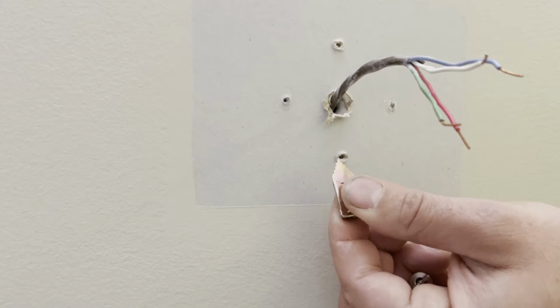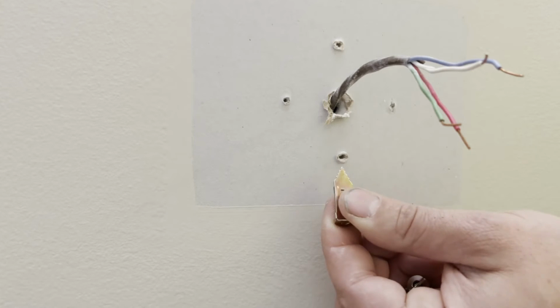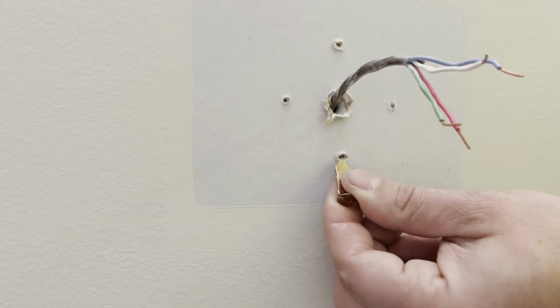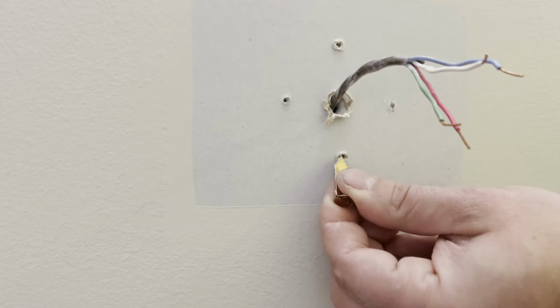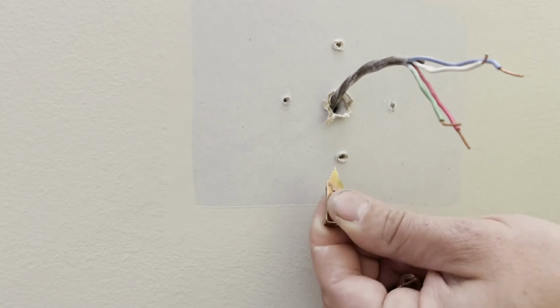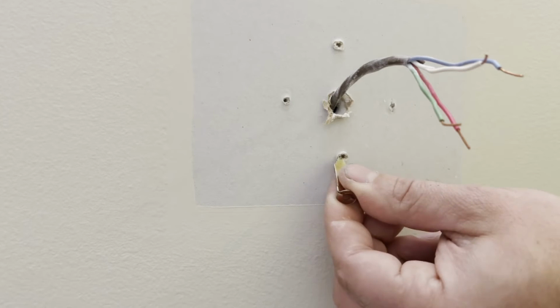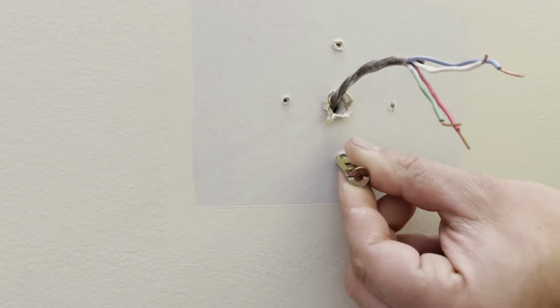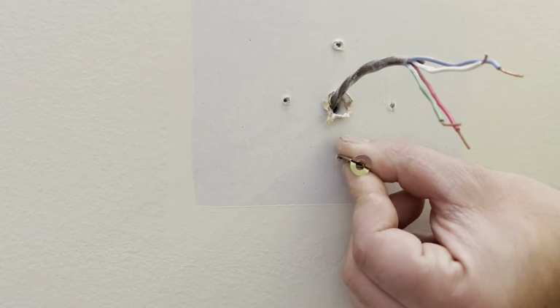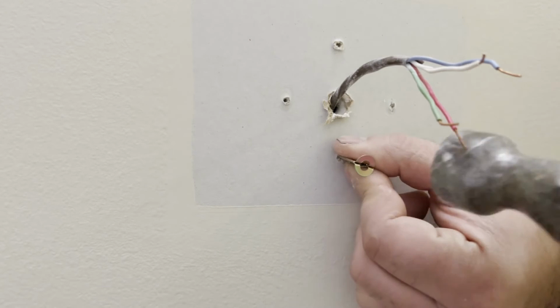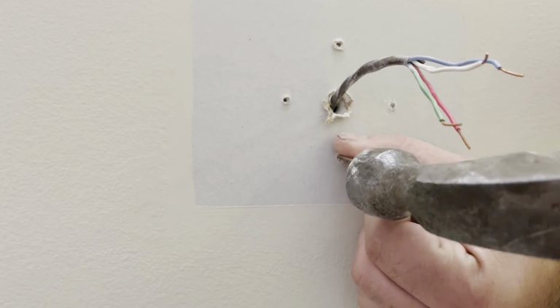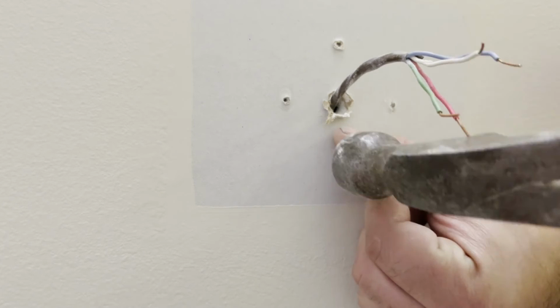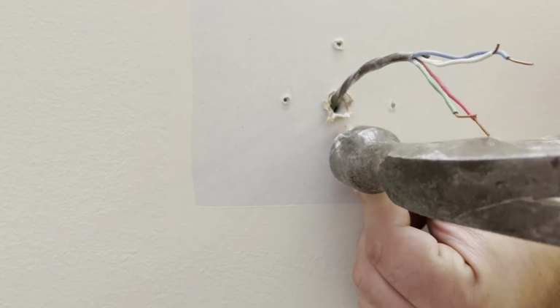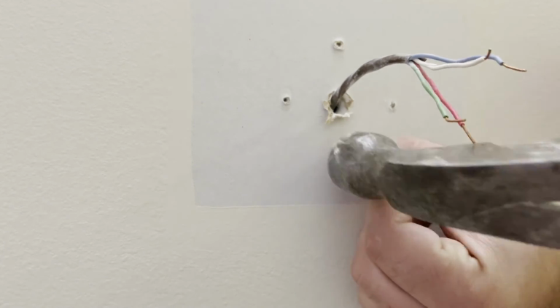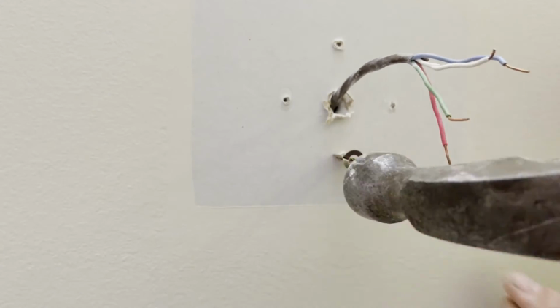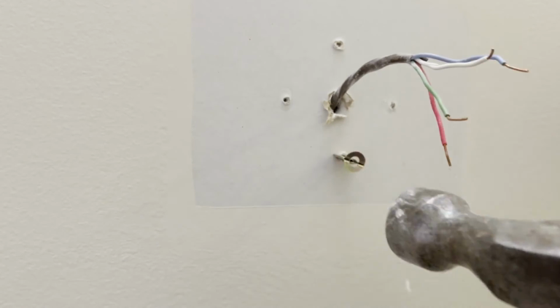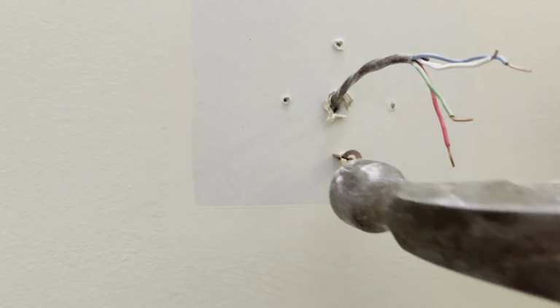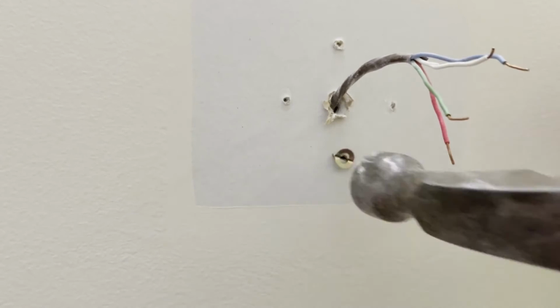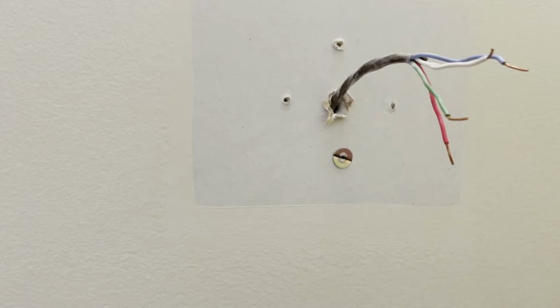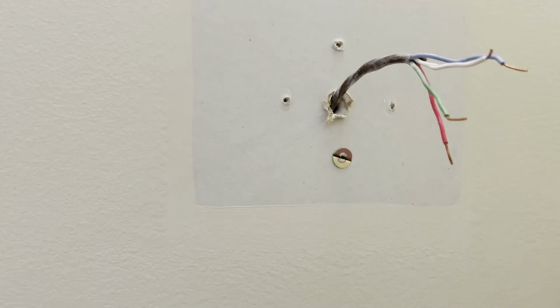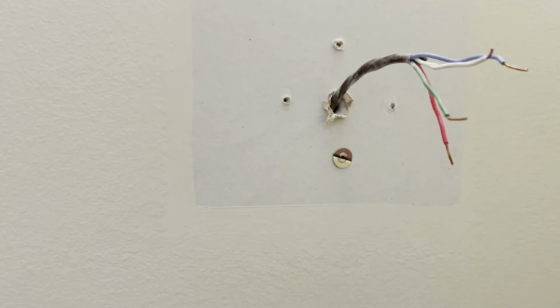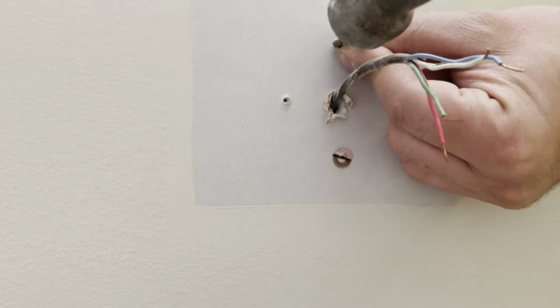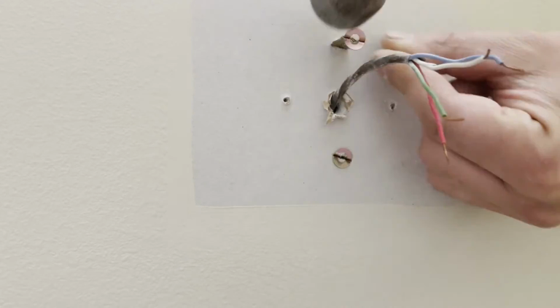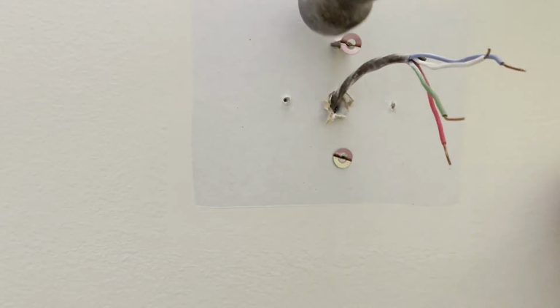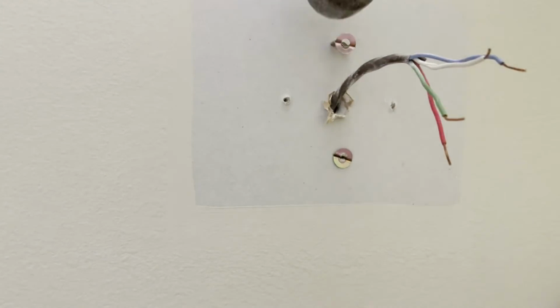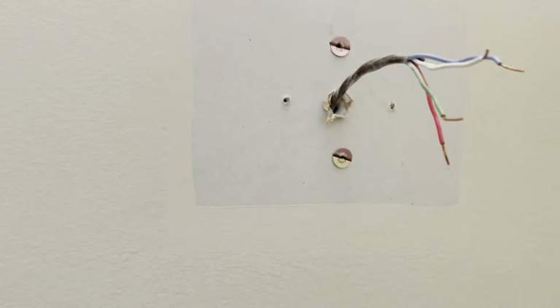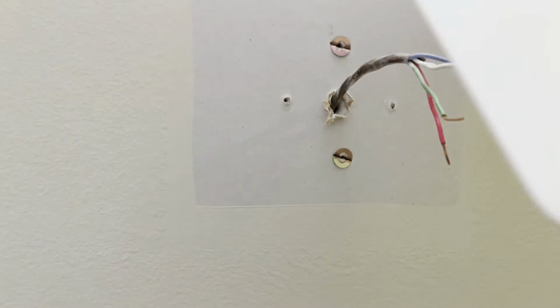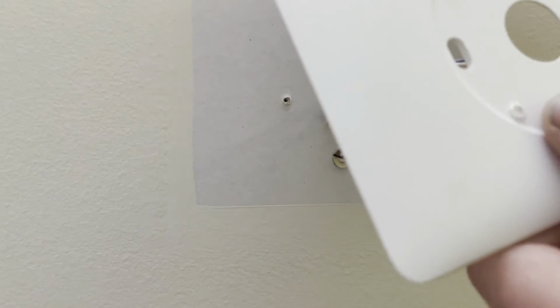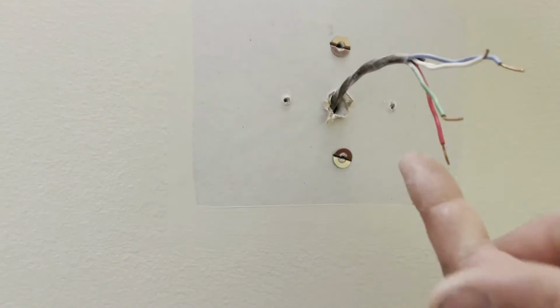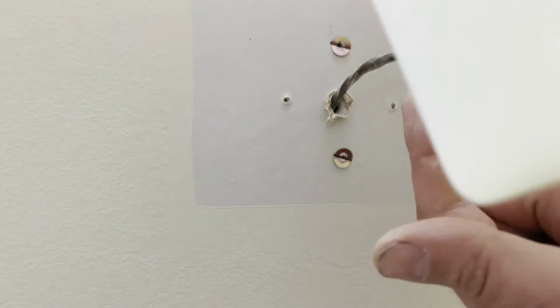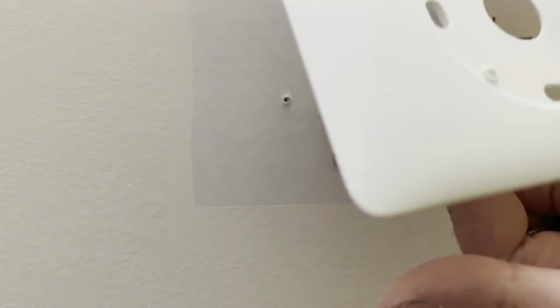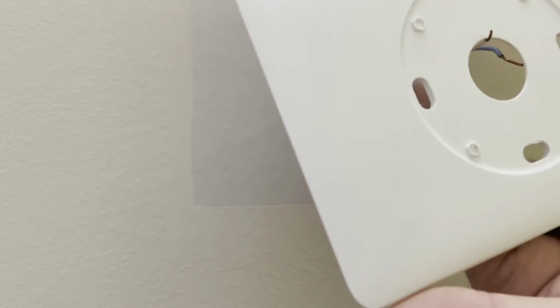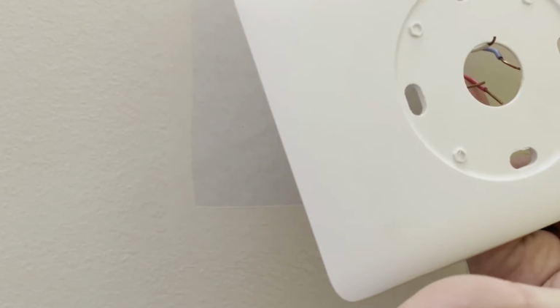So you just find the center of the hole with the tip of the anchor and tap it in. Easy as that. We'll go ahead and put our backing plate back on.